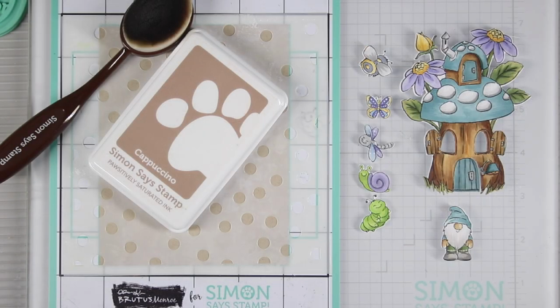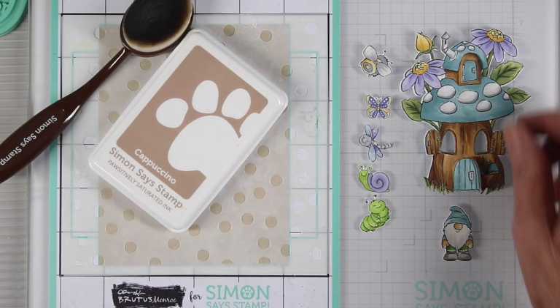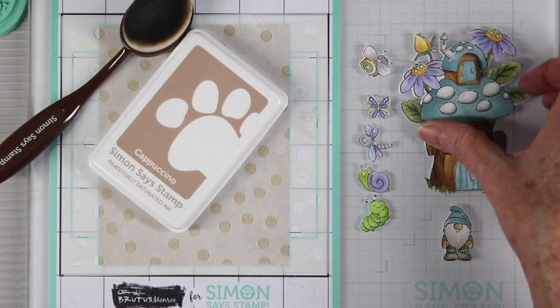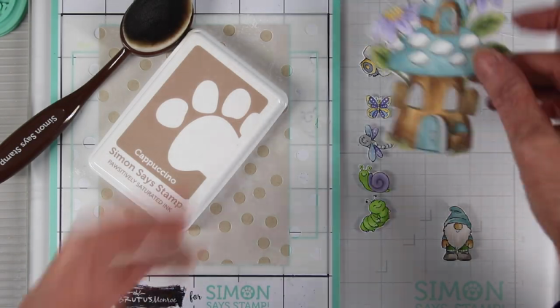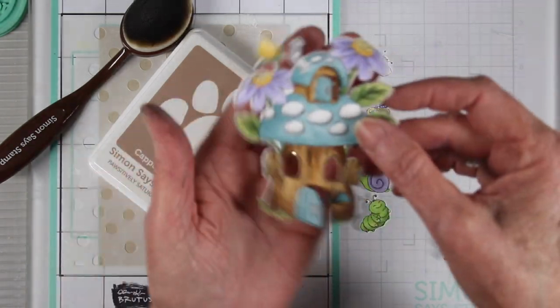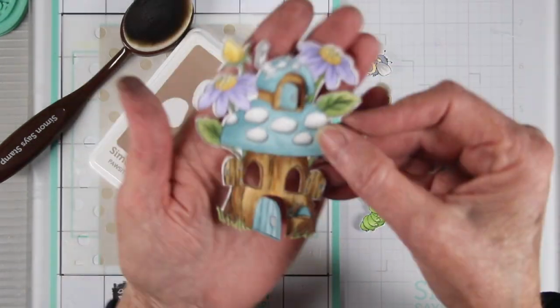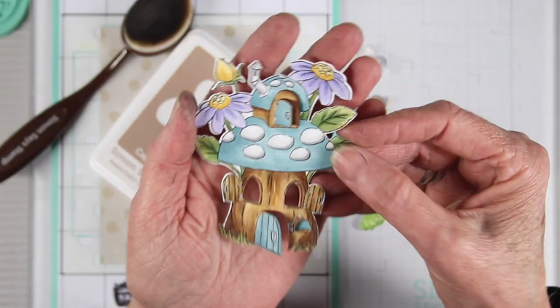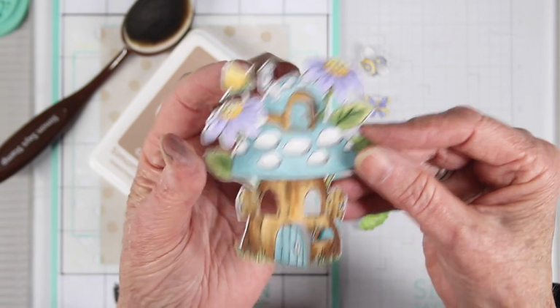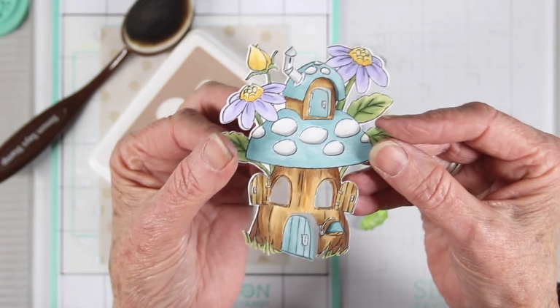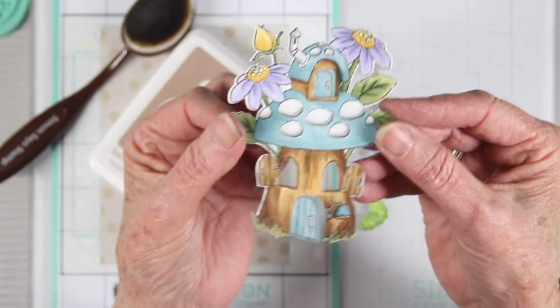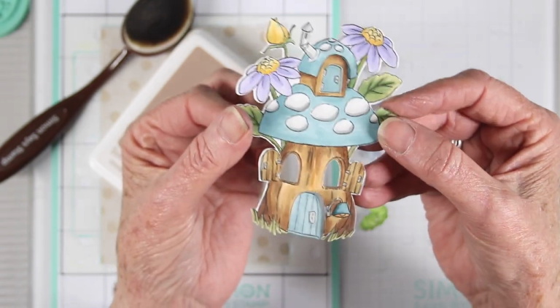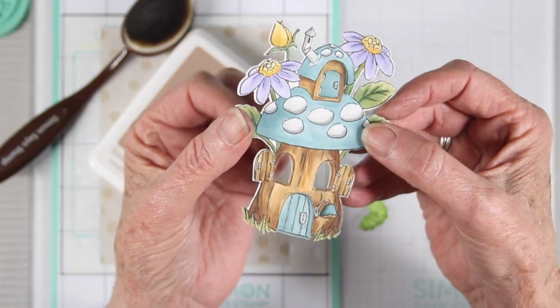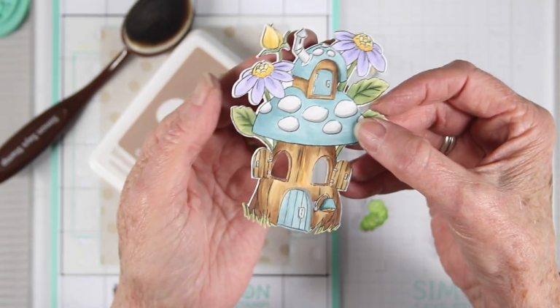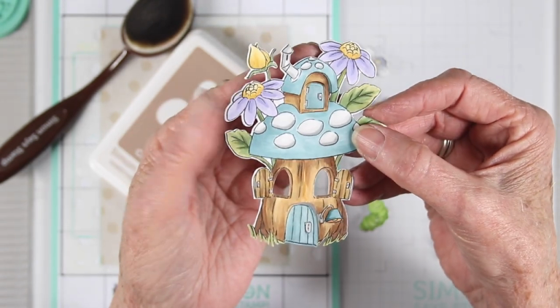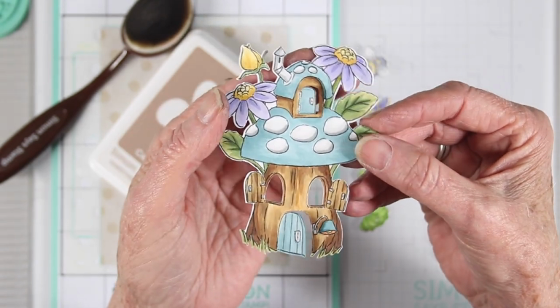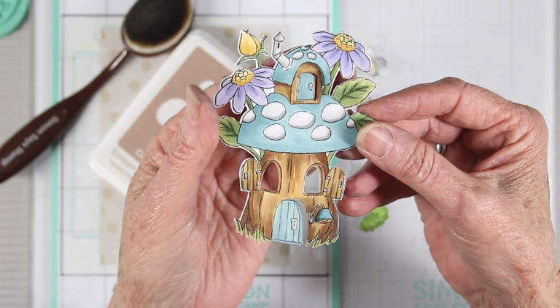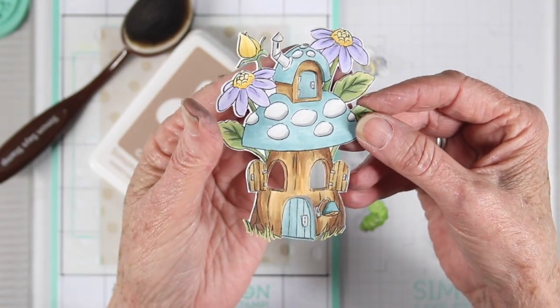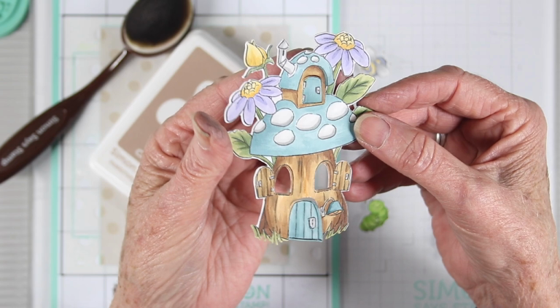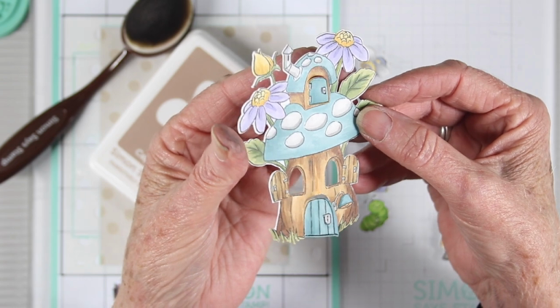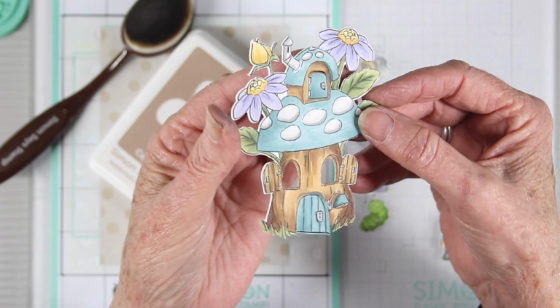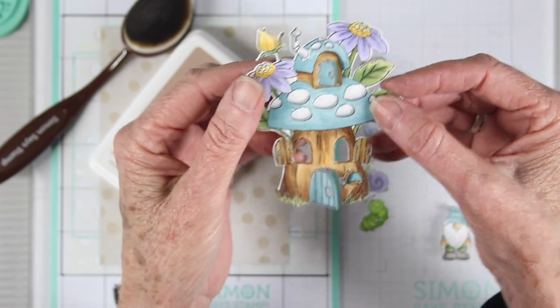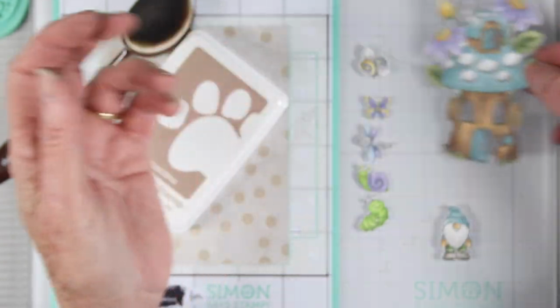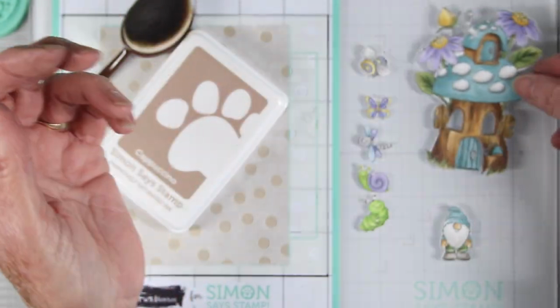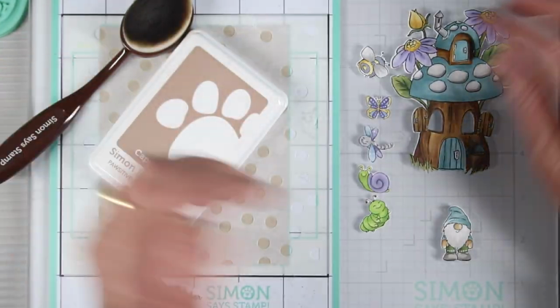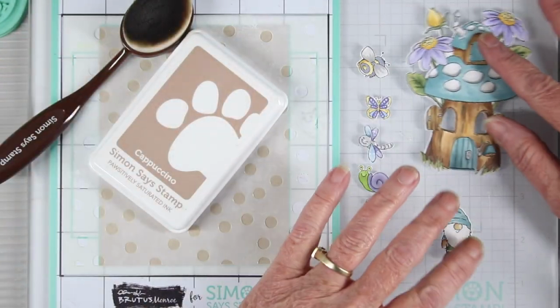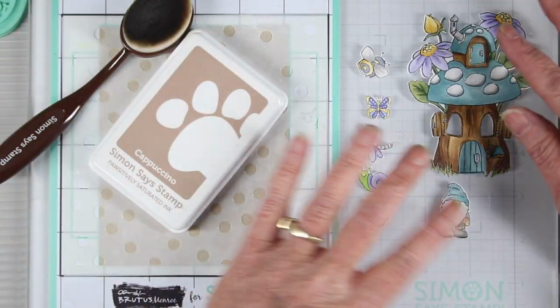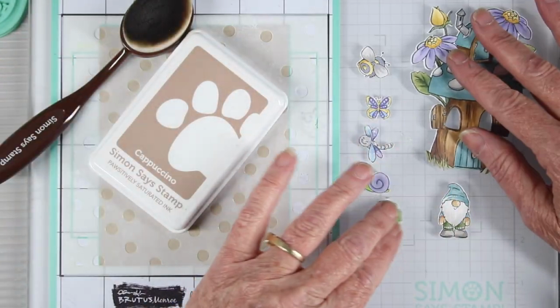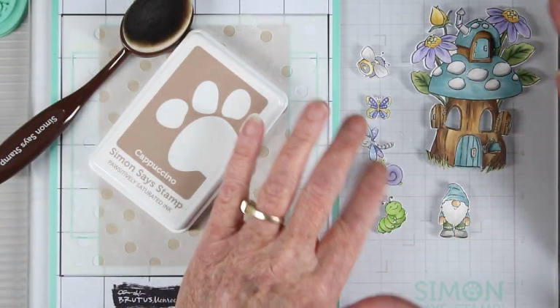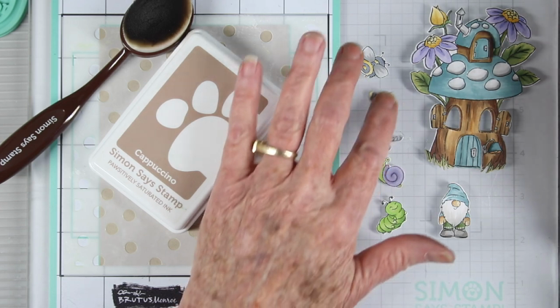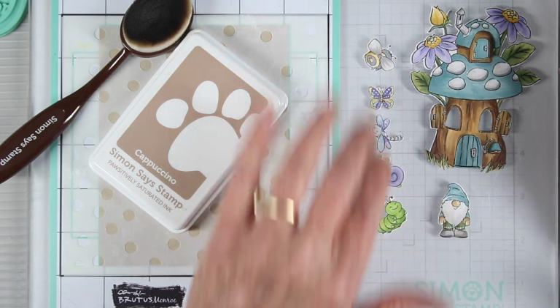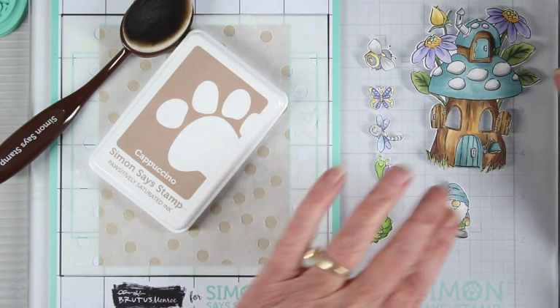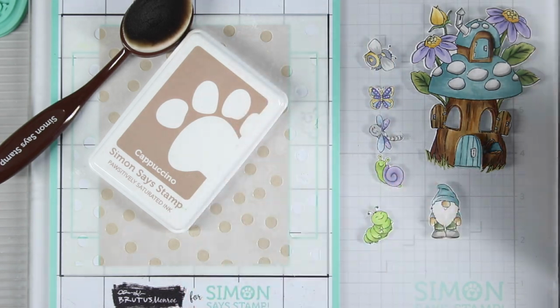Now that I have everything colored, I used some nice muted colors — a soft teal blue for the mushroom top, and then some purples and light yellows for those flowers. I also colored my little gnome with coordinating colors along with some of those insects.